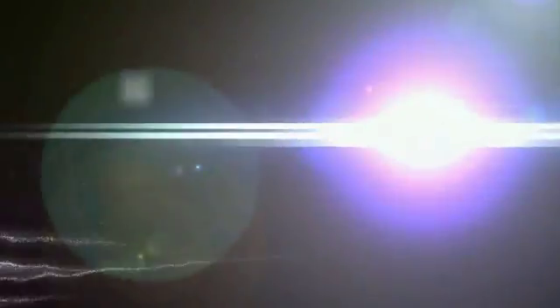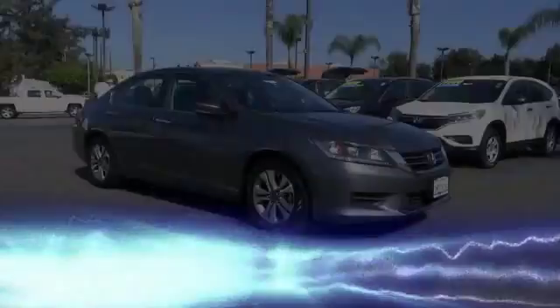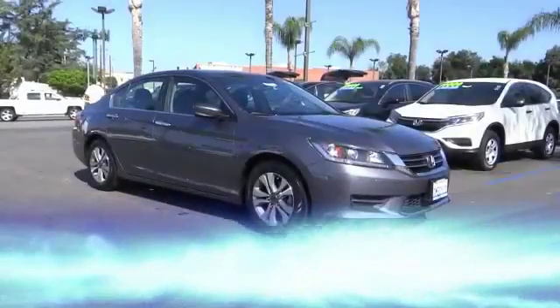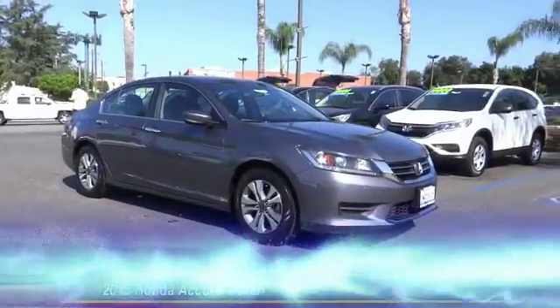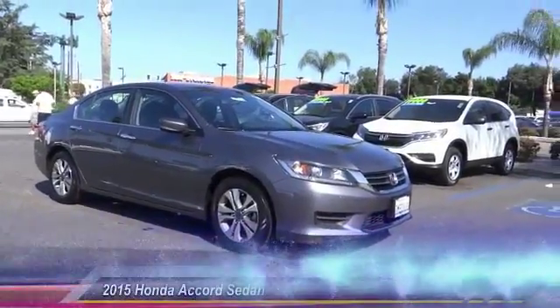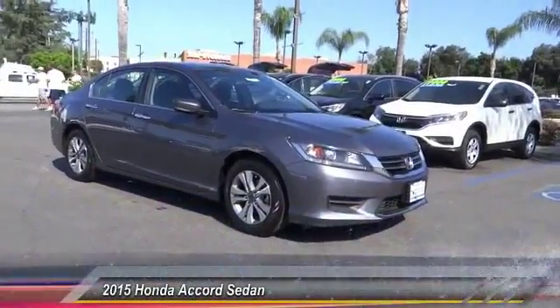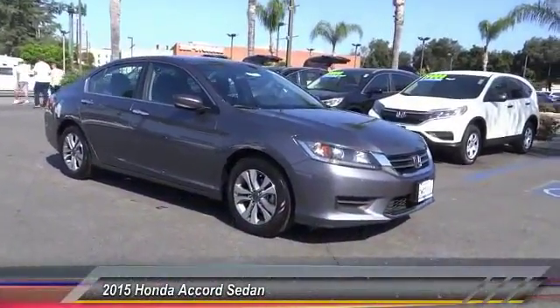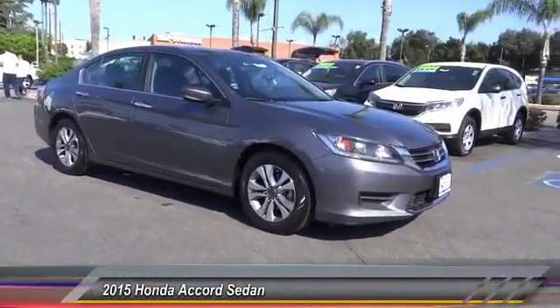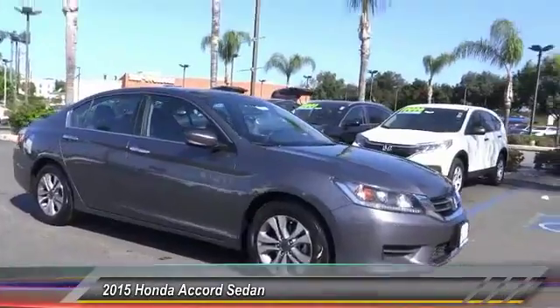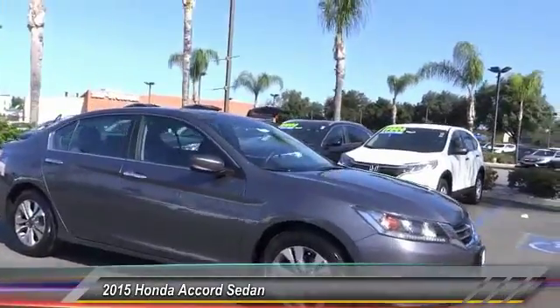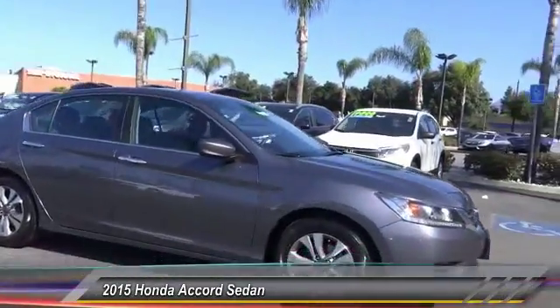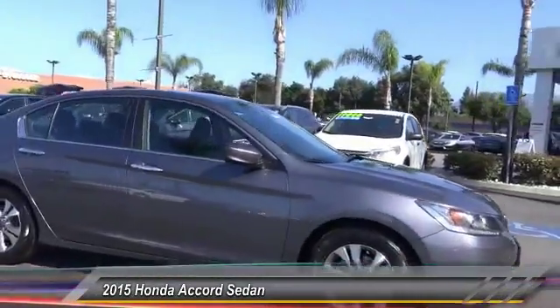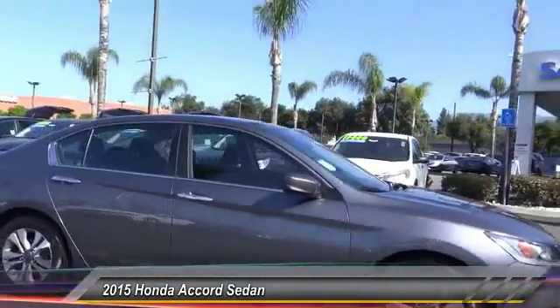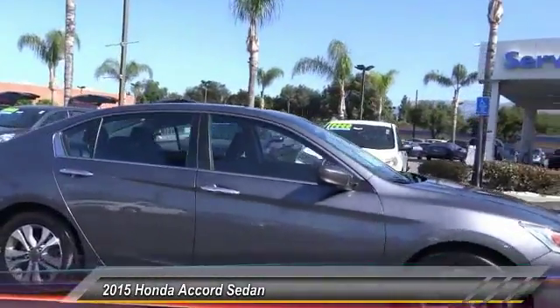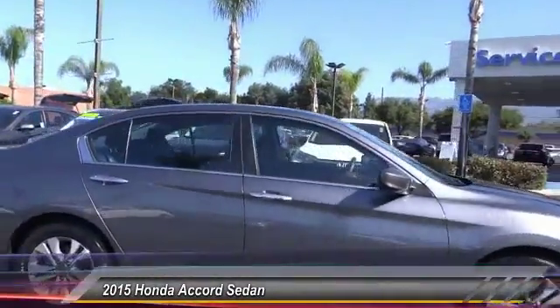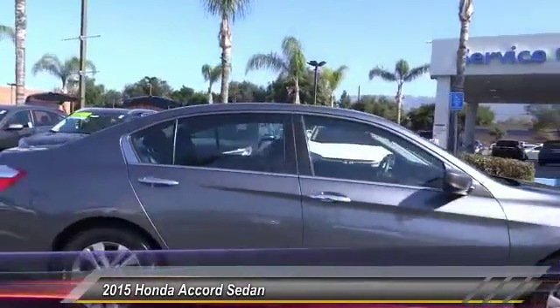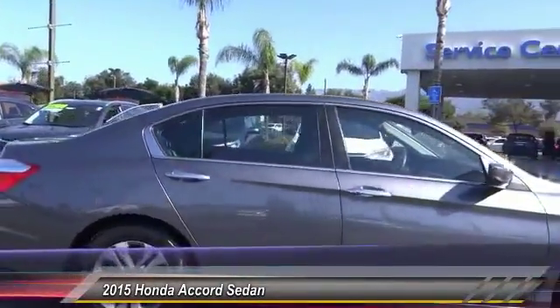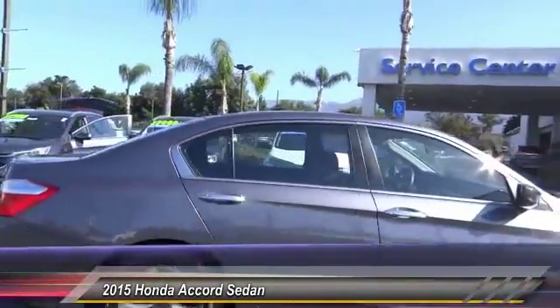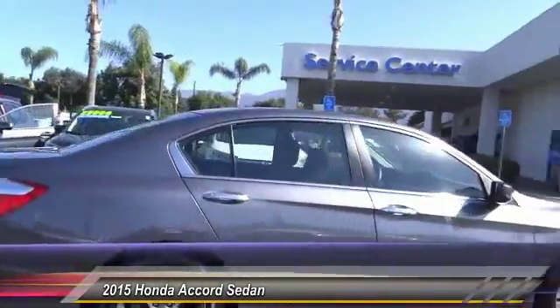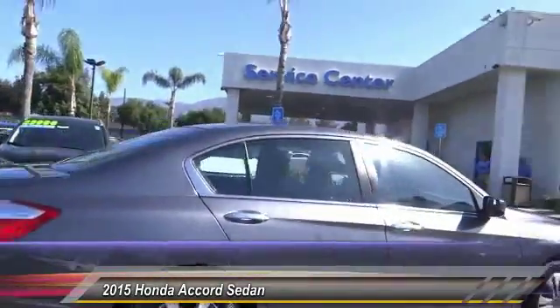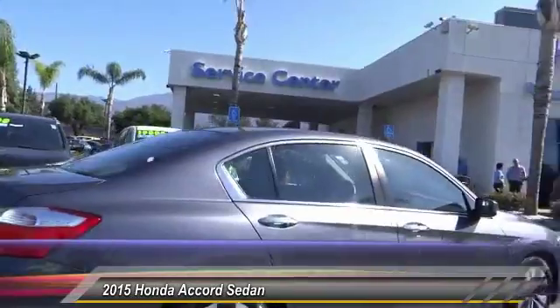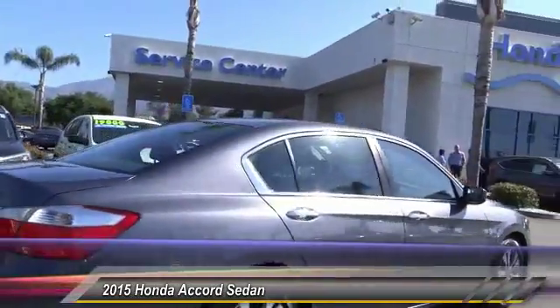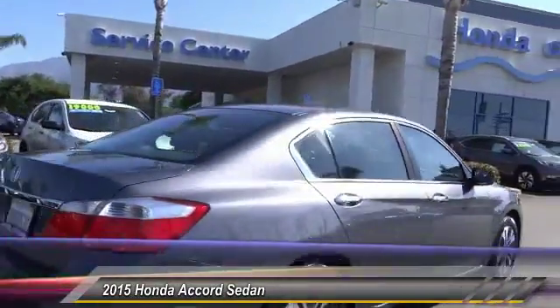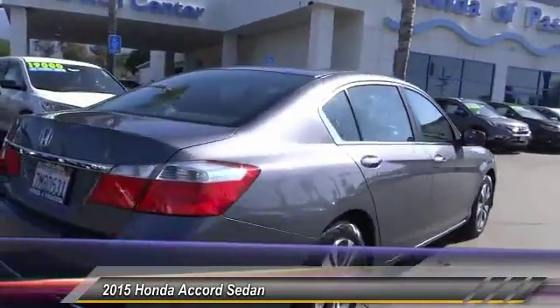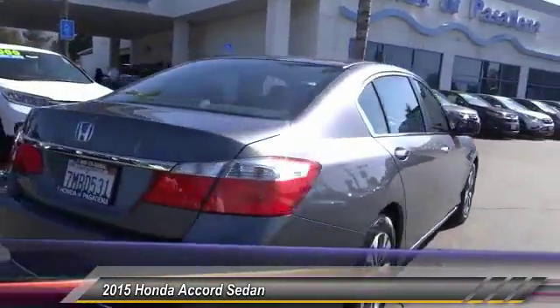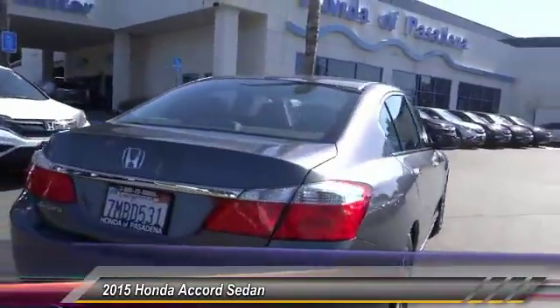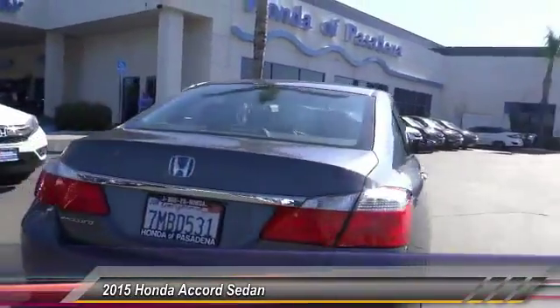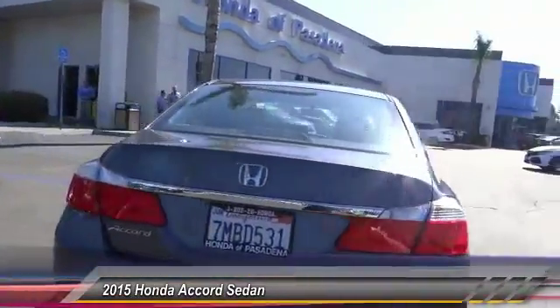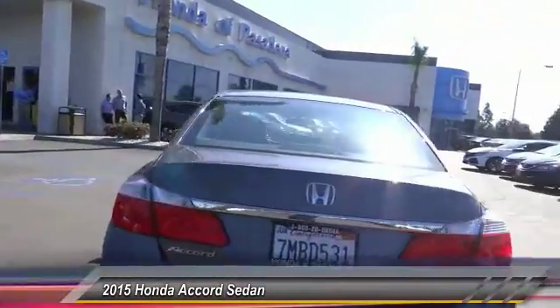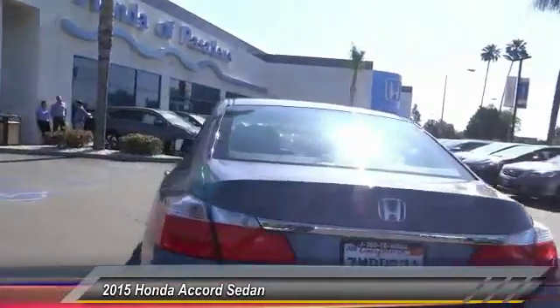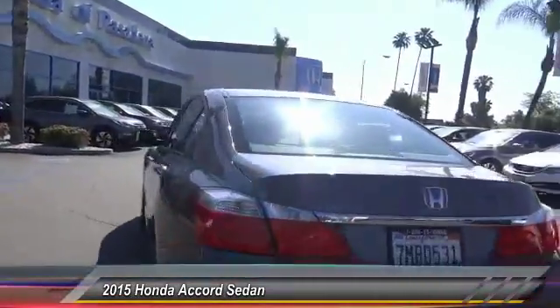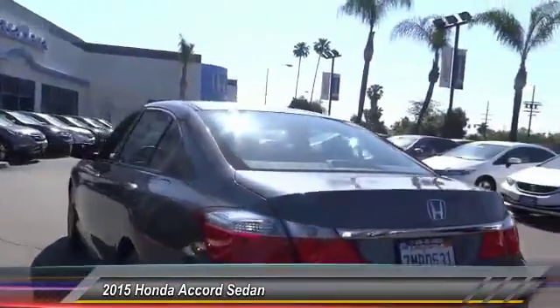The 2015 Accord — ingeniously simple, yet overflowing with luxury and technological creativity. All that and more in the Accord. This vehicle has less than 35,000 miles.